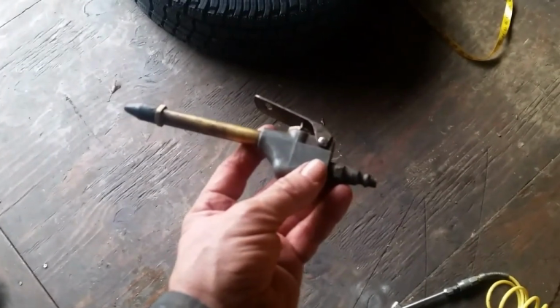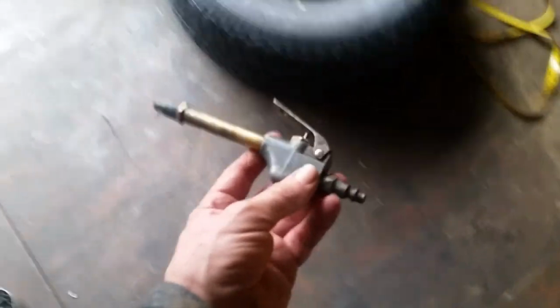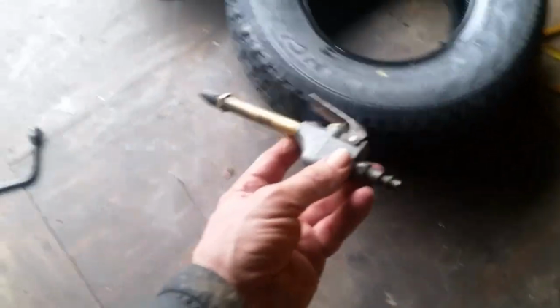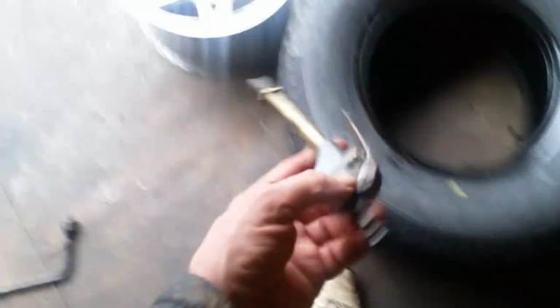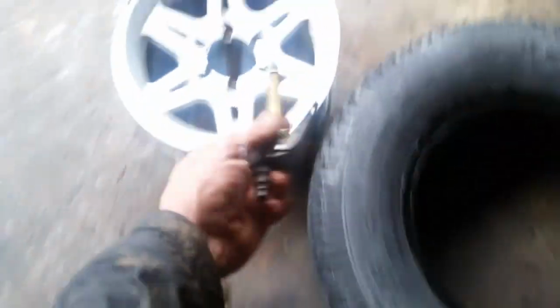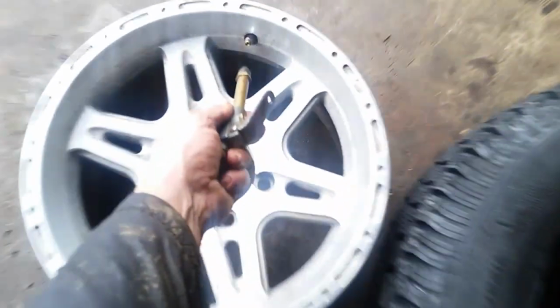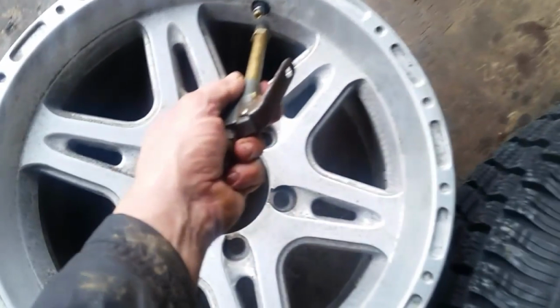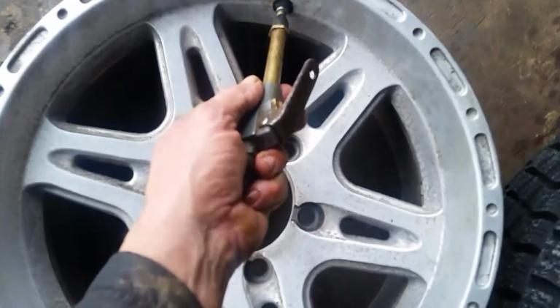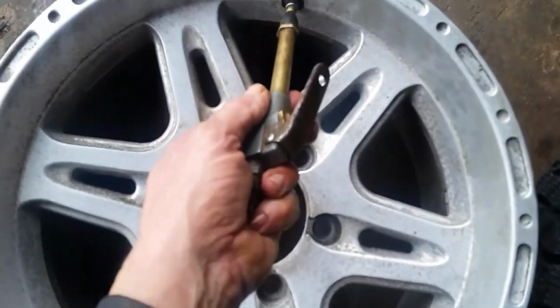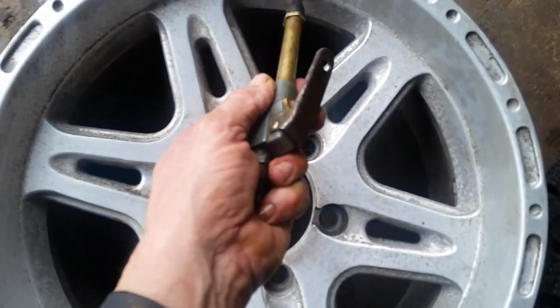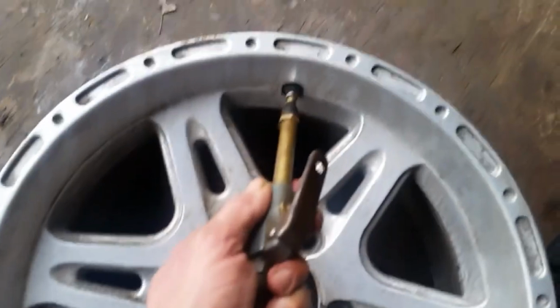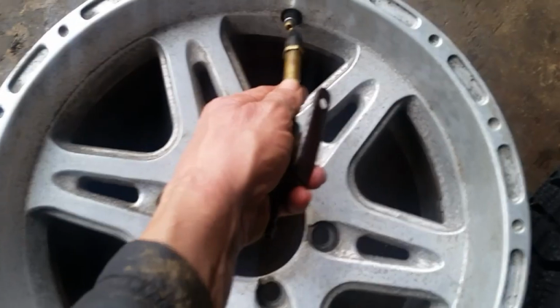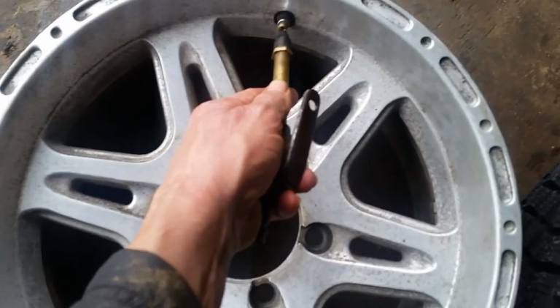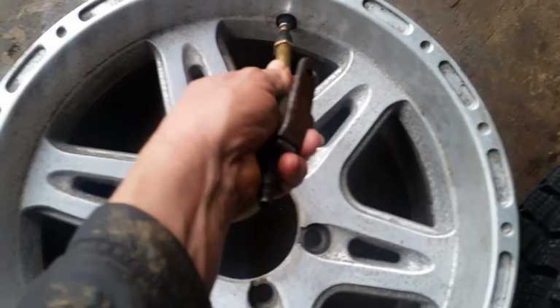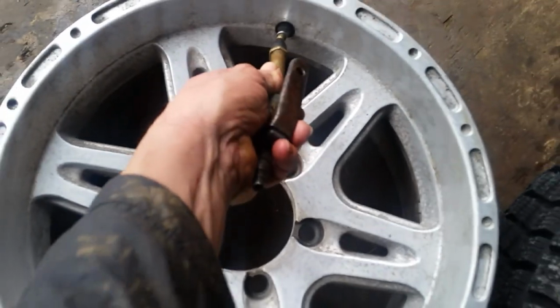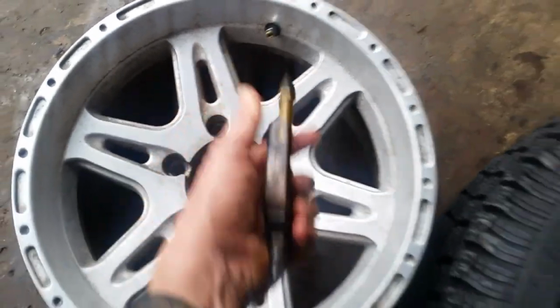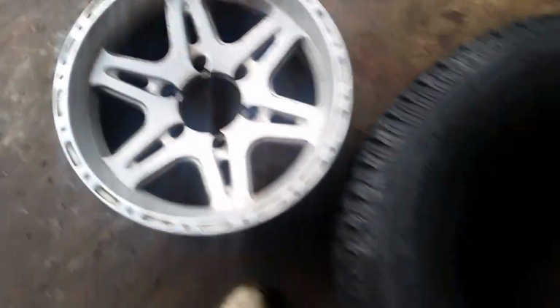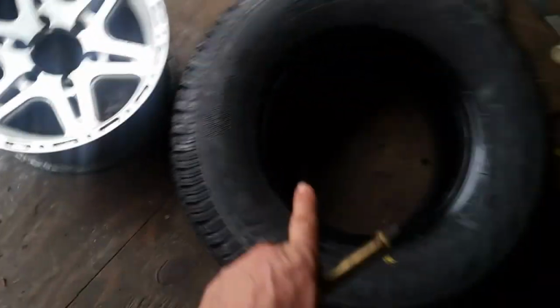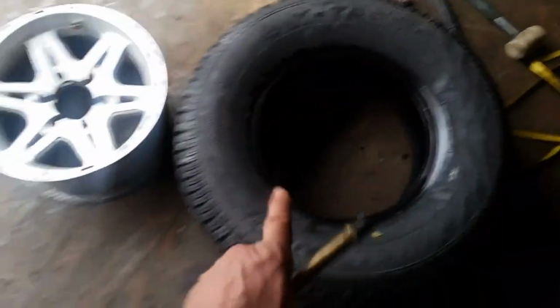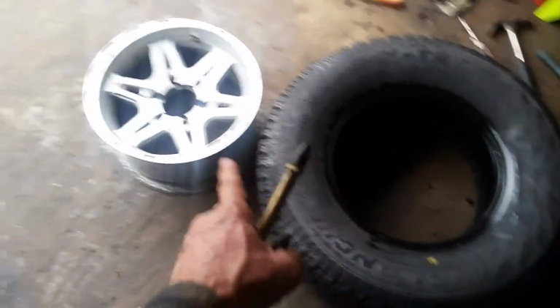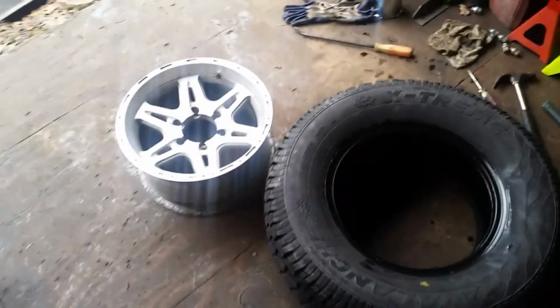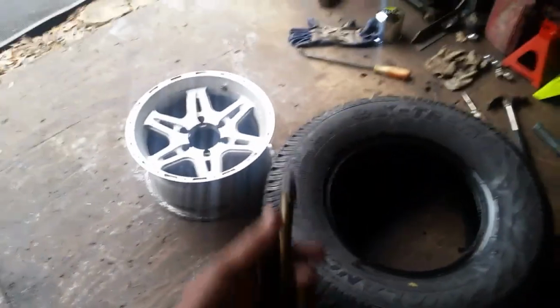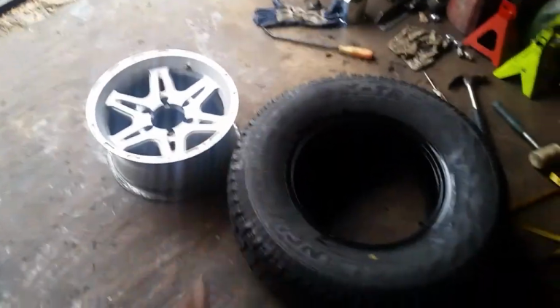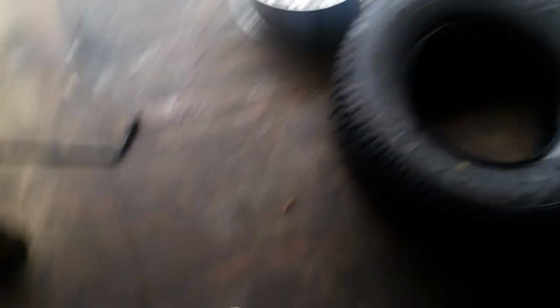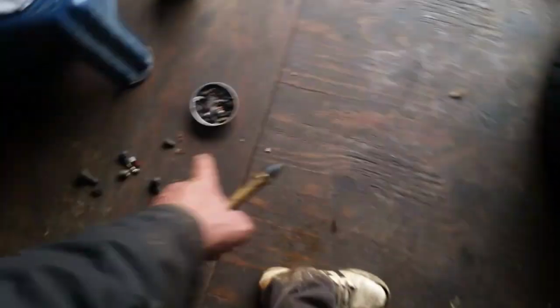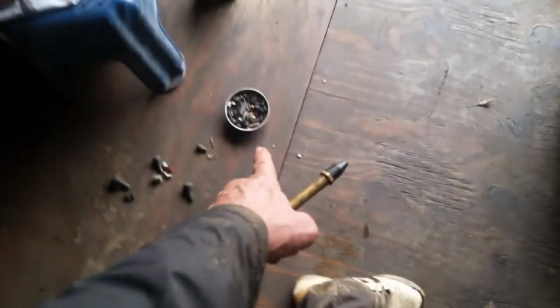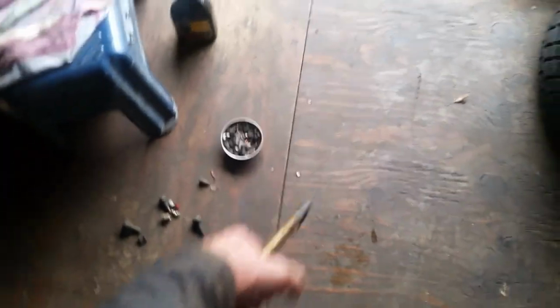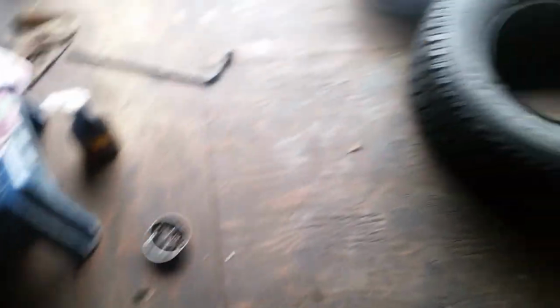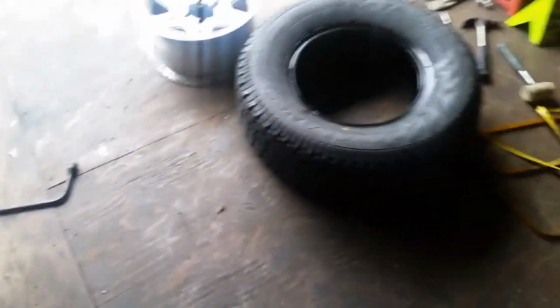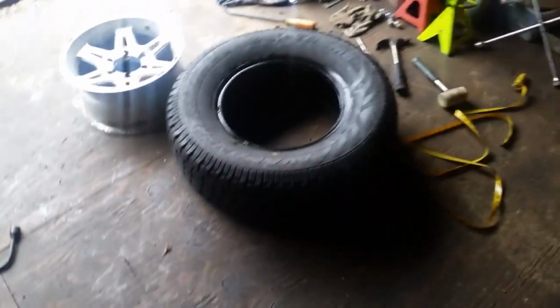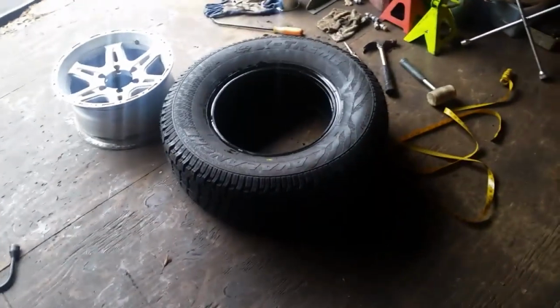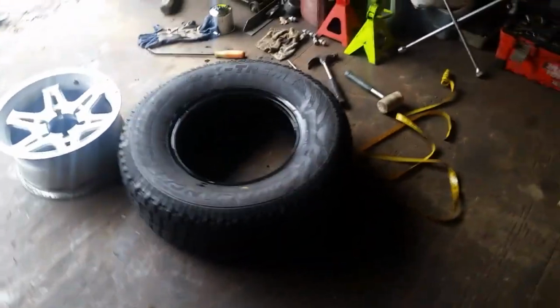I usually just use a shot of air with my air hose into the stem, and just blow it up real quick. It usually pops the tire up on the rim pretty fast, and then you can put your valve stems back in and all that. That's how I do it.